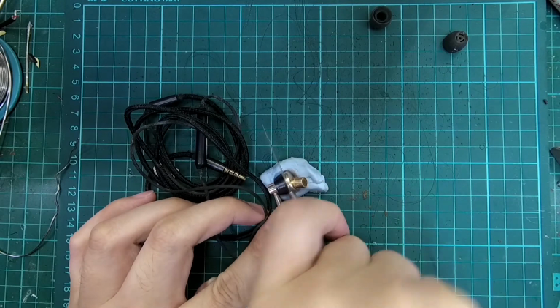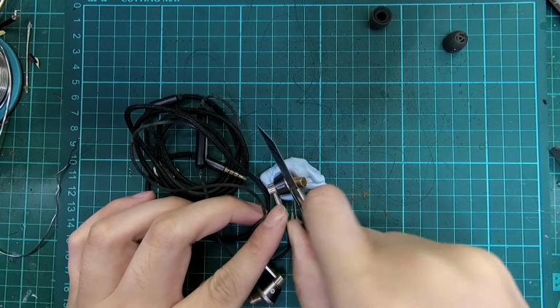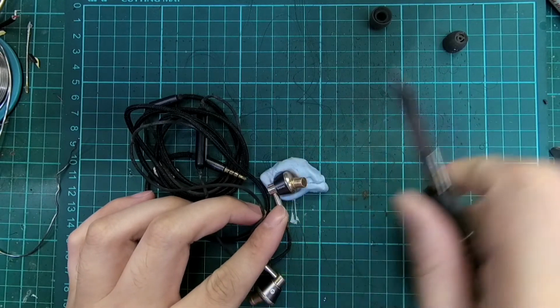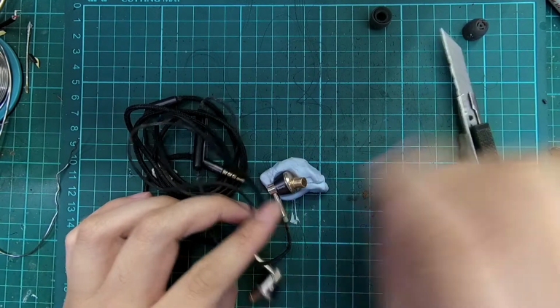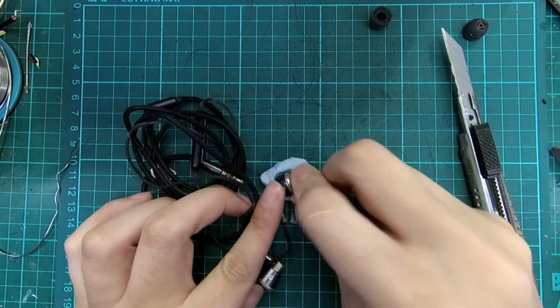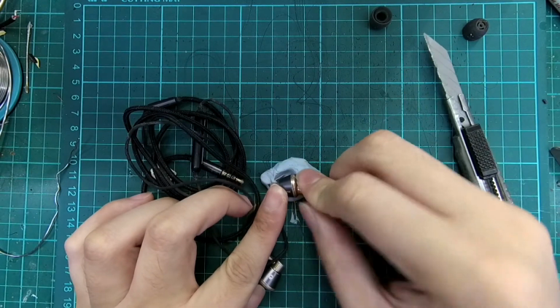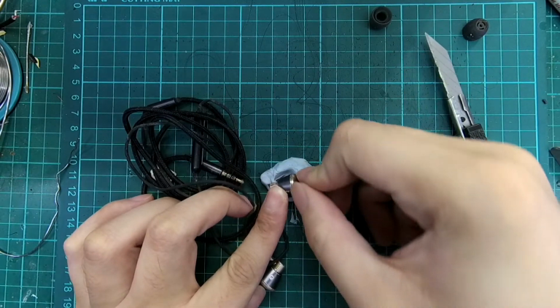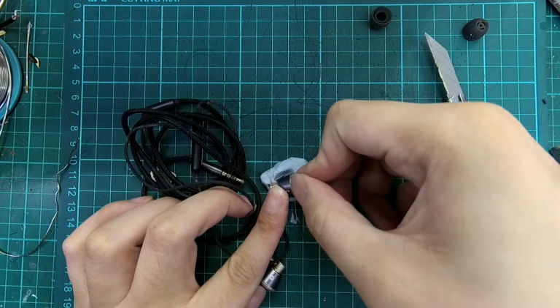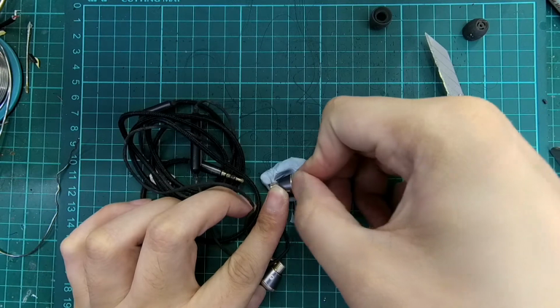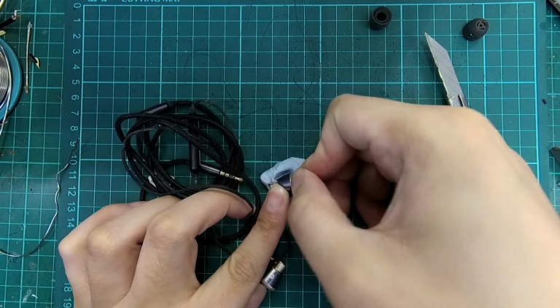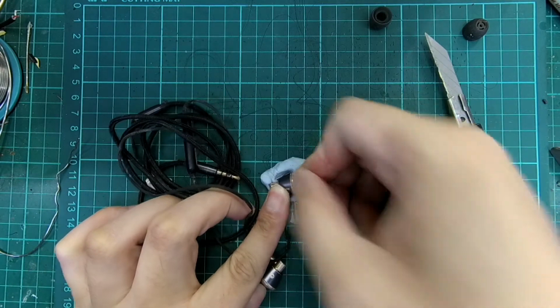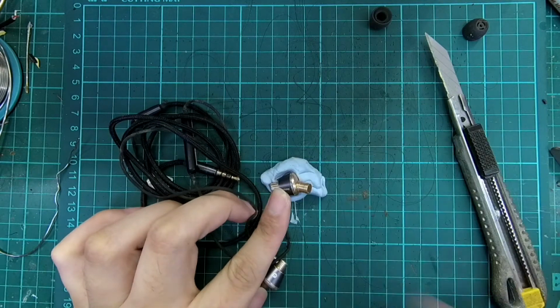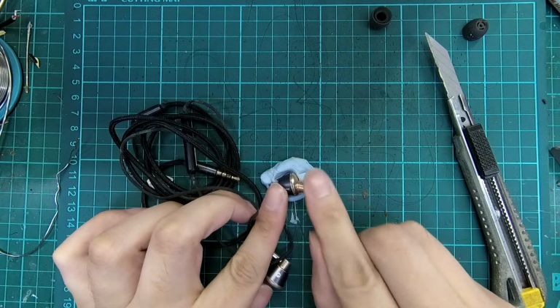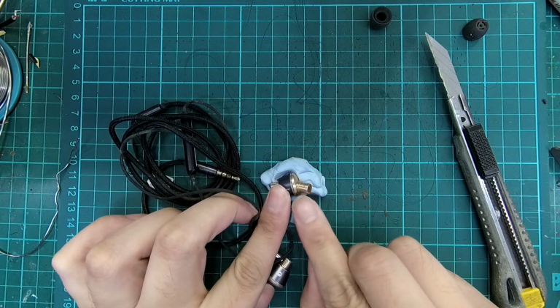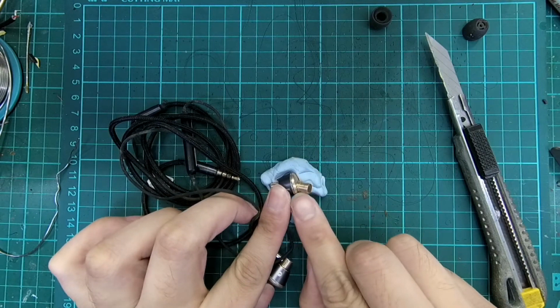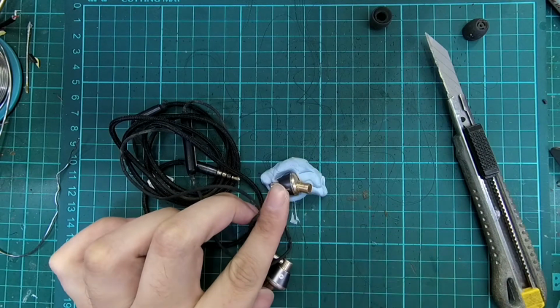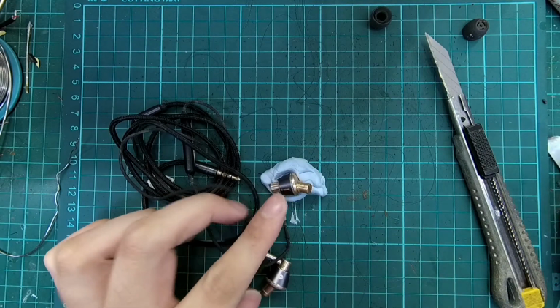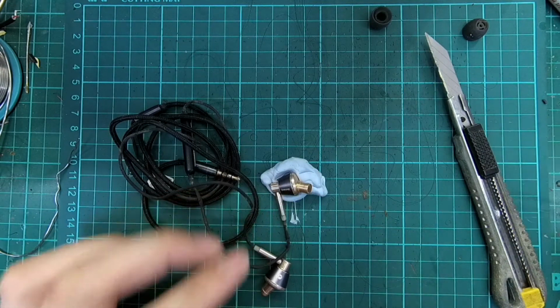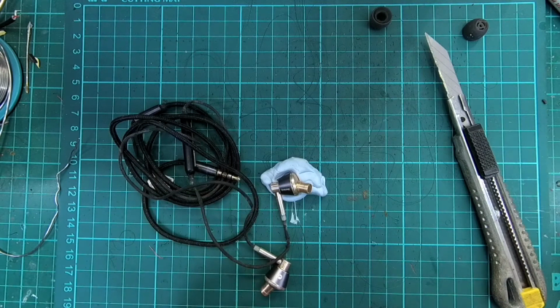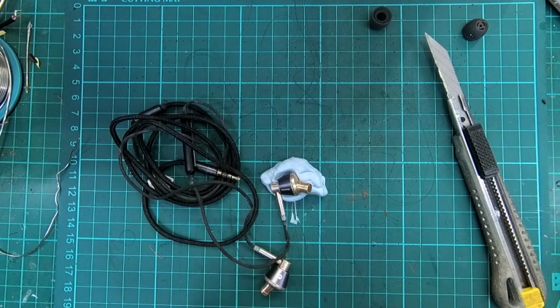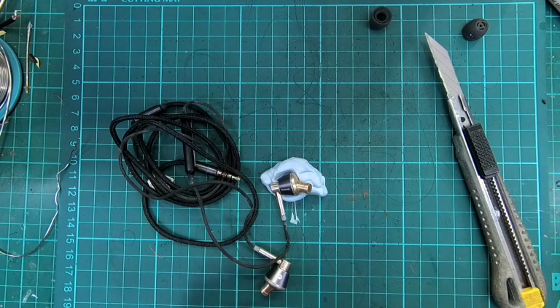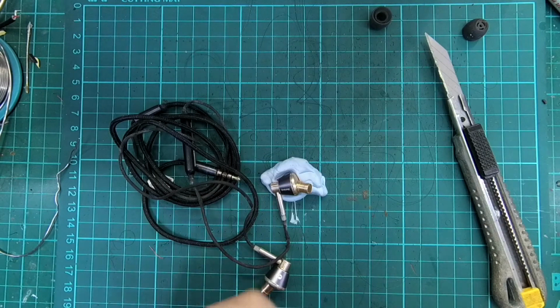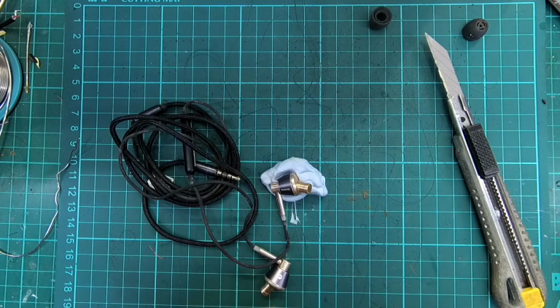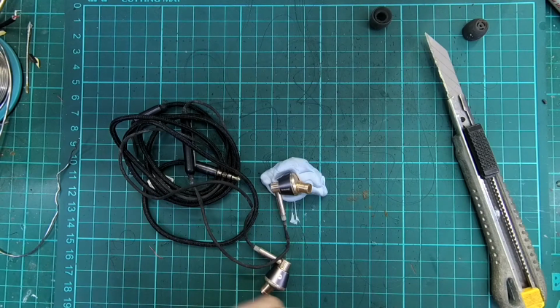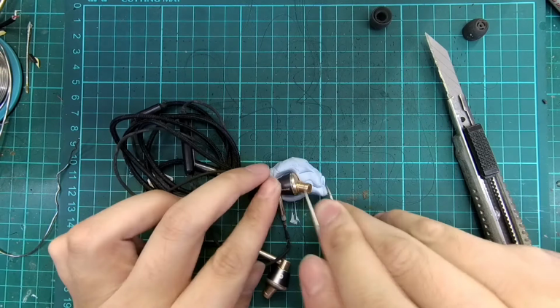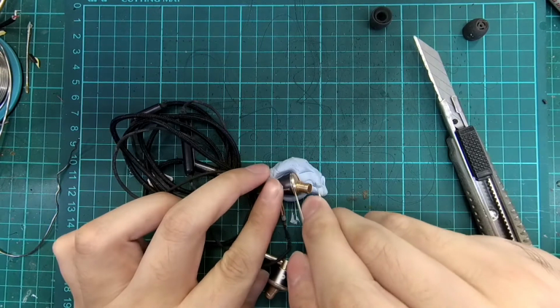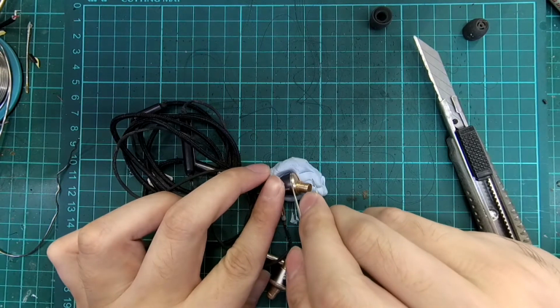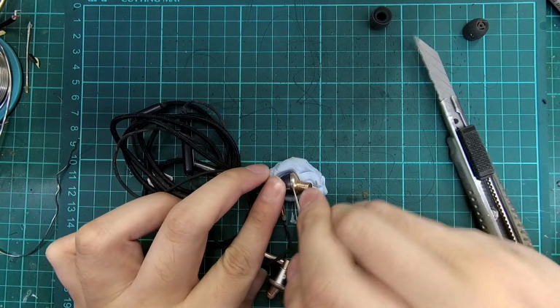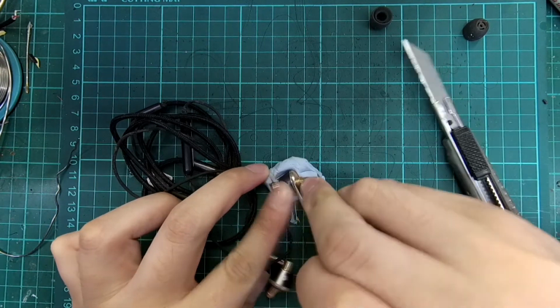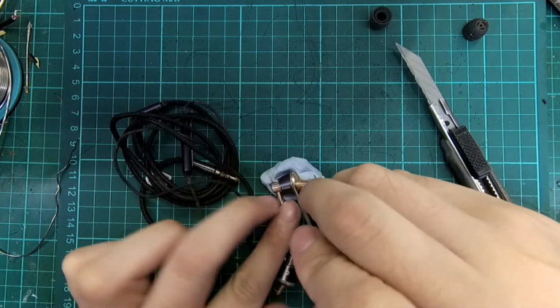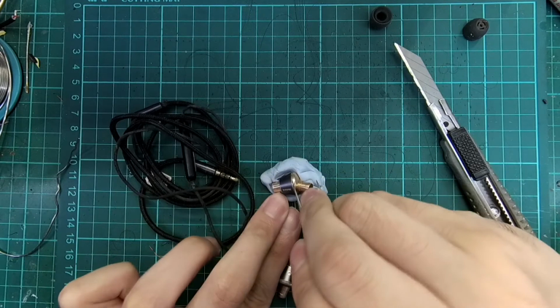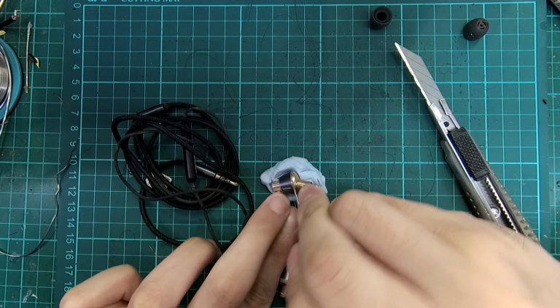The shells are fitted together using precision machining and friction, and will not be easy to open and close. Use leverage and pry the shell open with the metal prying tool.